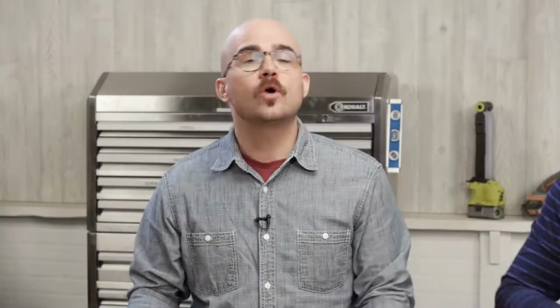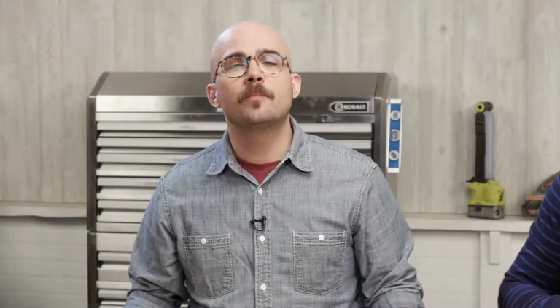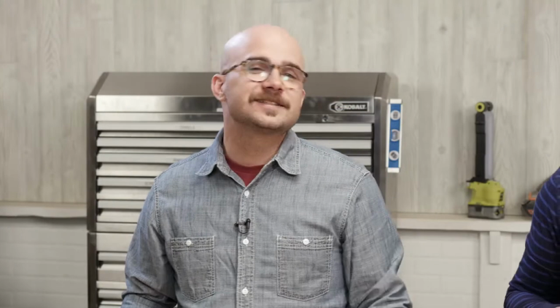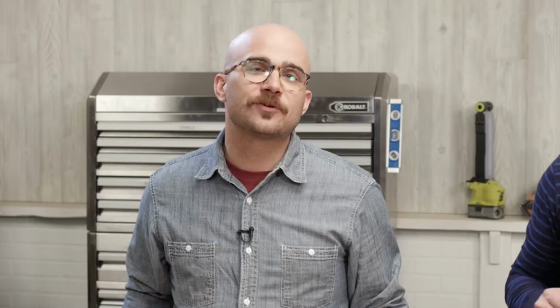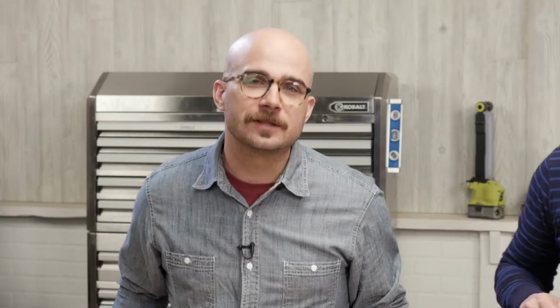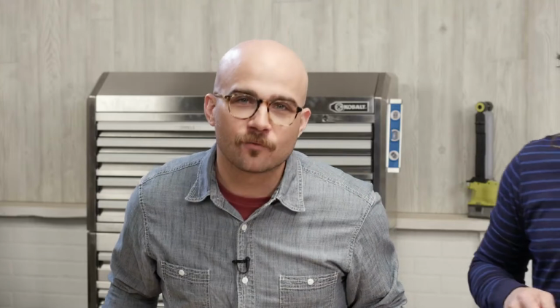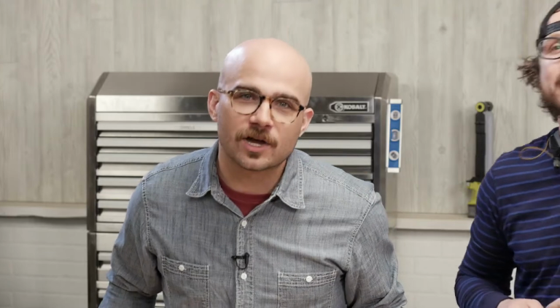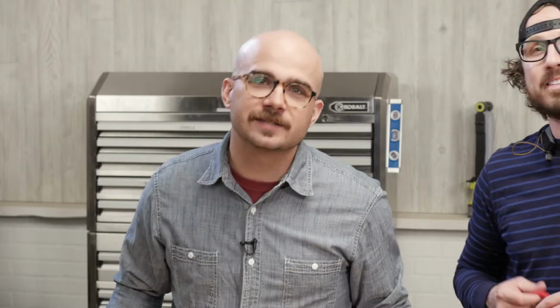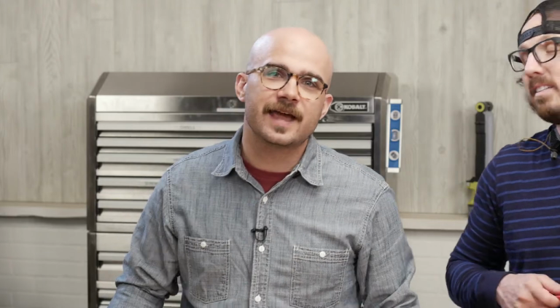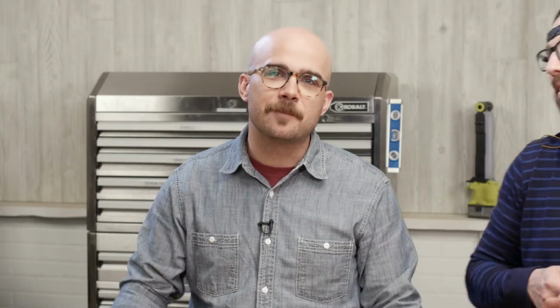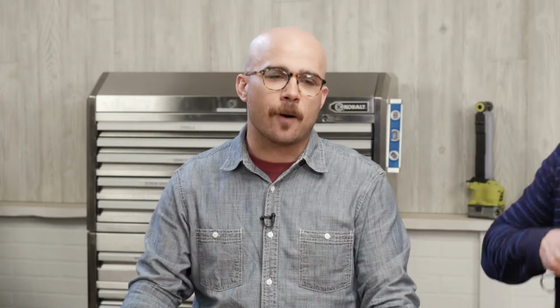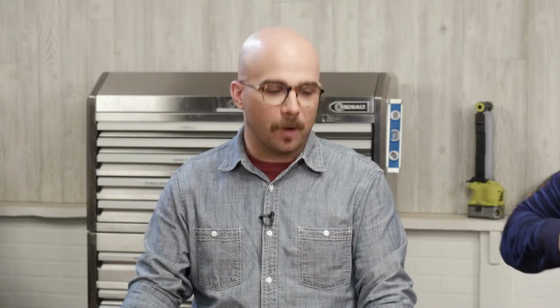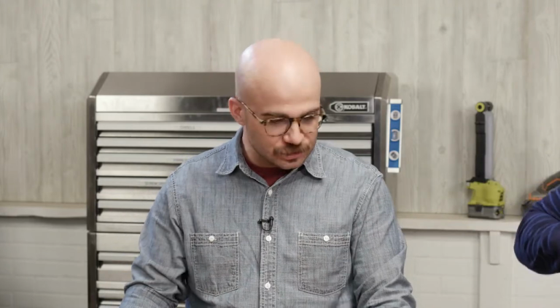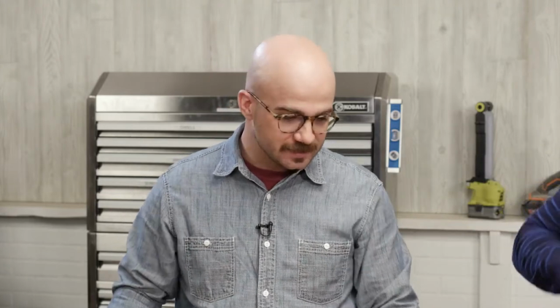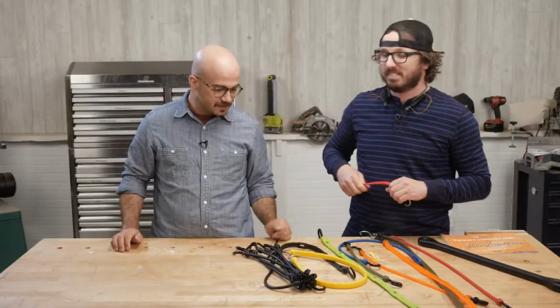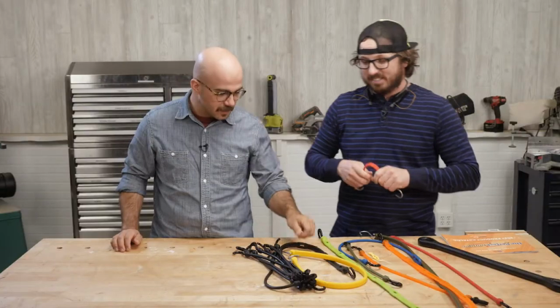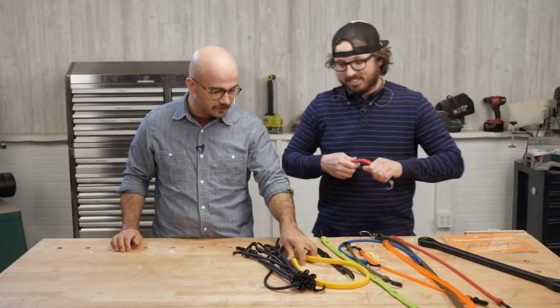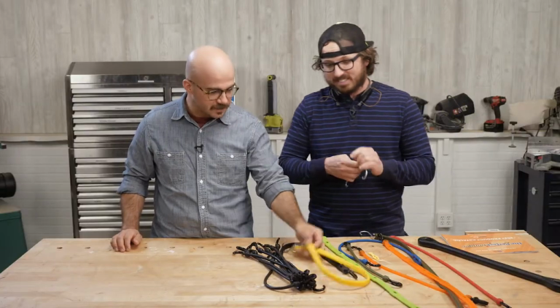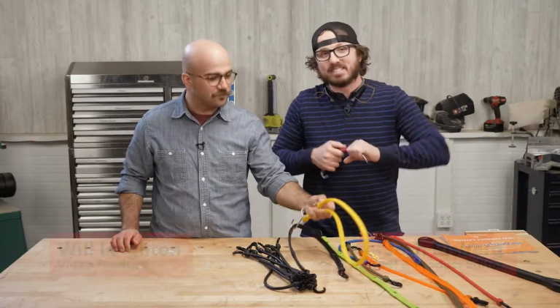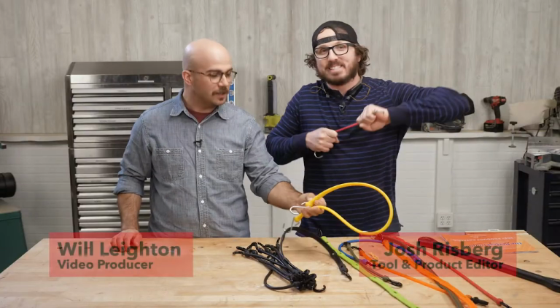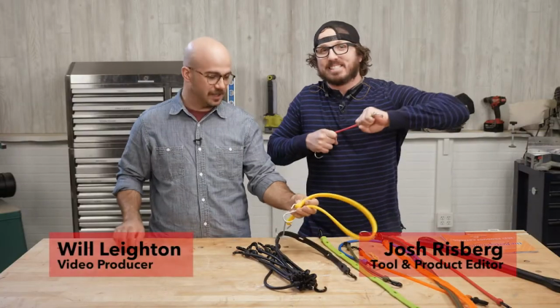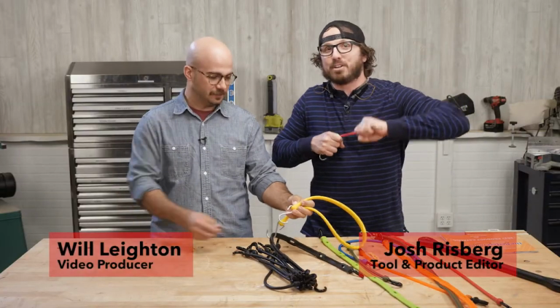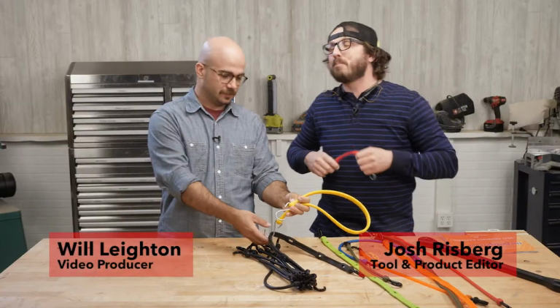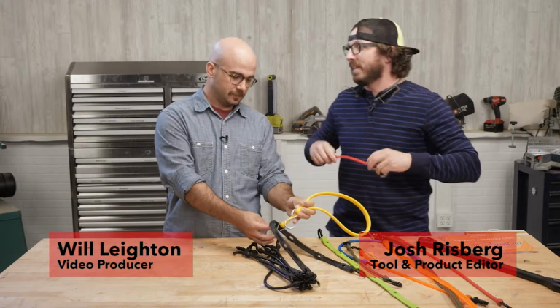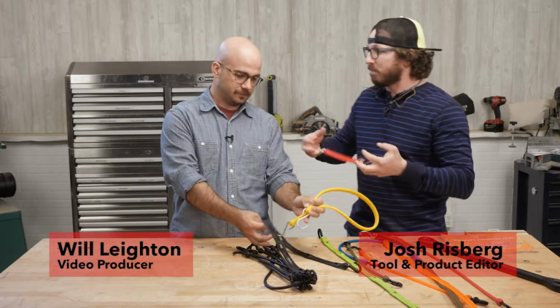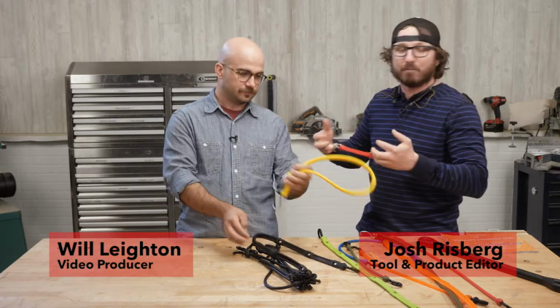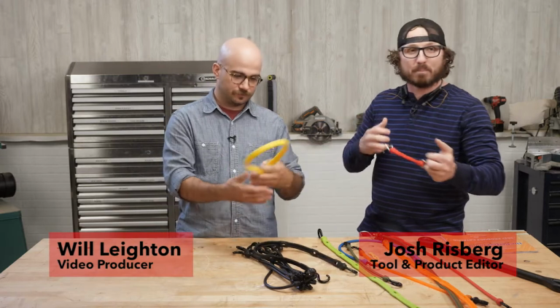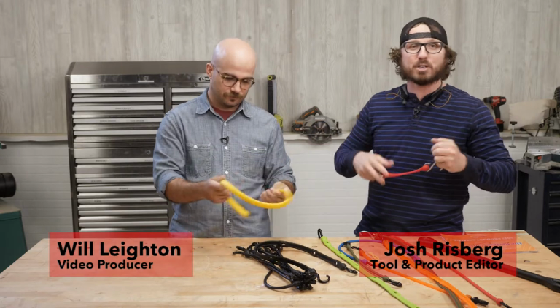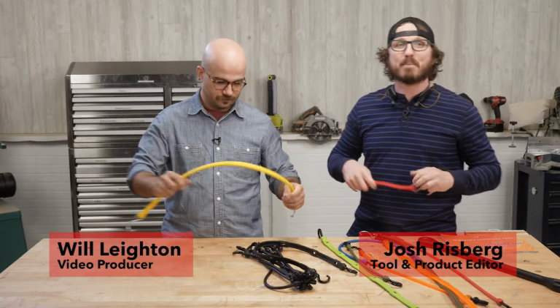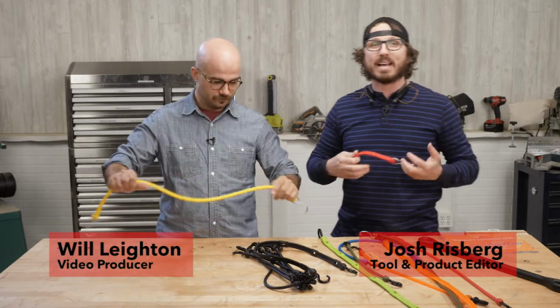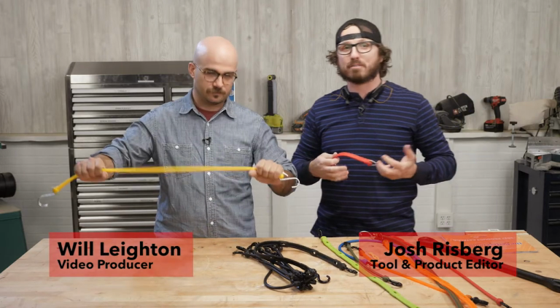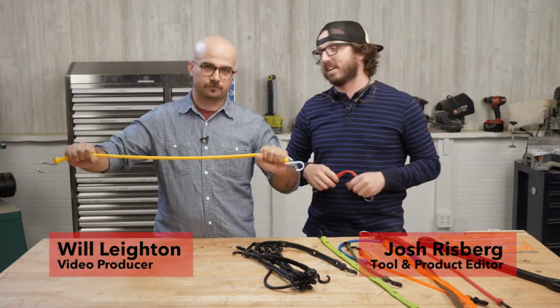Welcome back to Stuff We Love. We're talking today about bungees. This is the Perfect Bungee by Bylerflex.